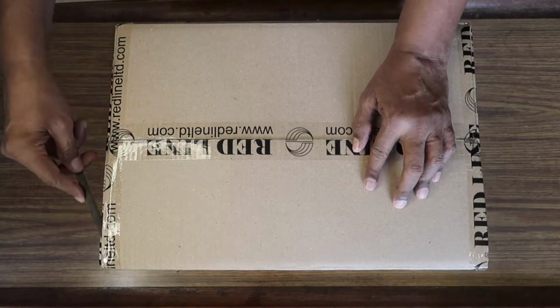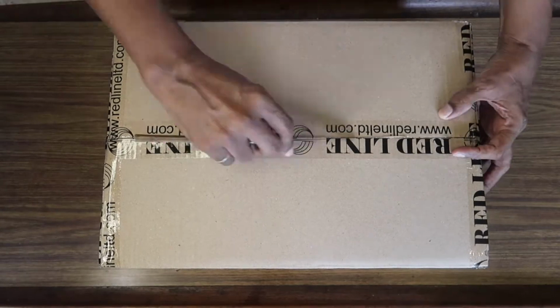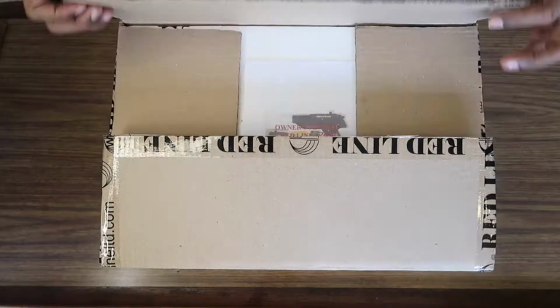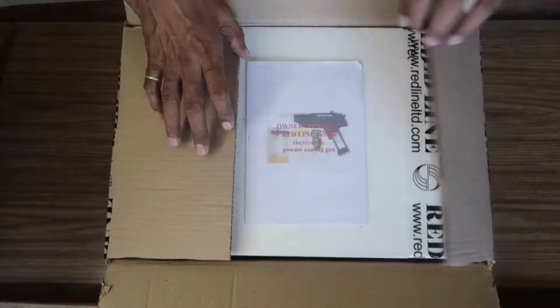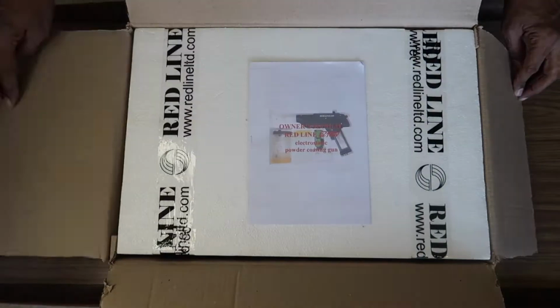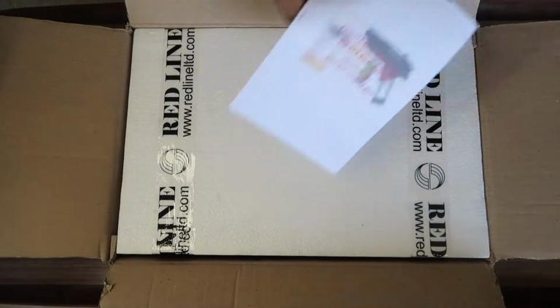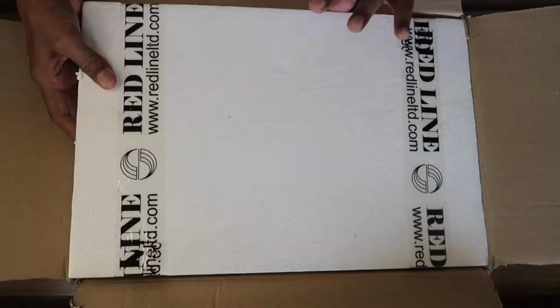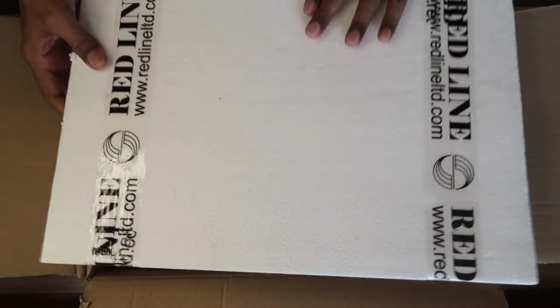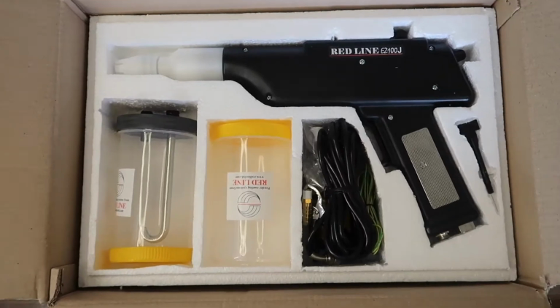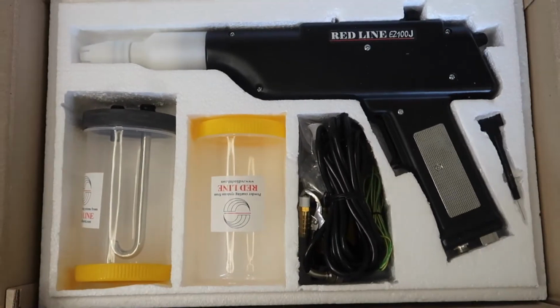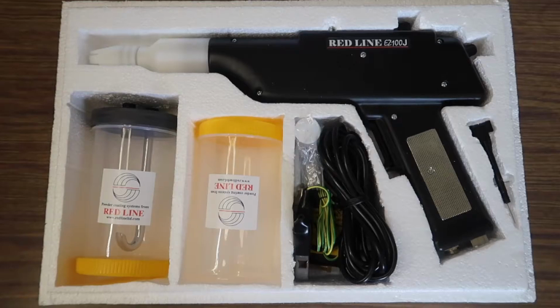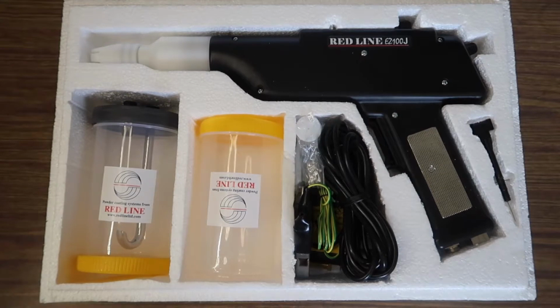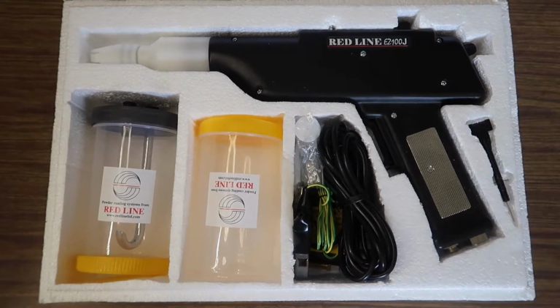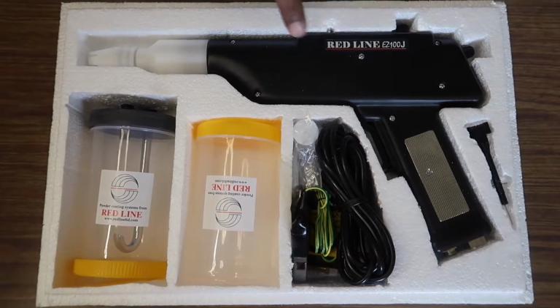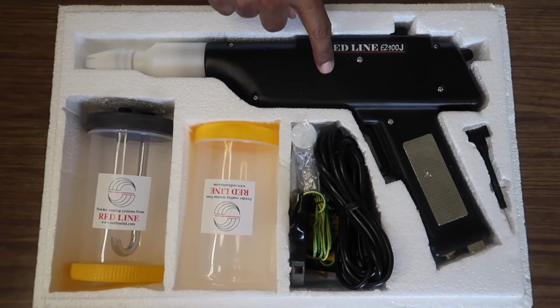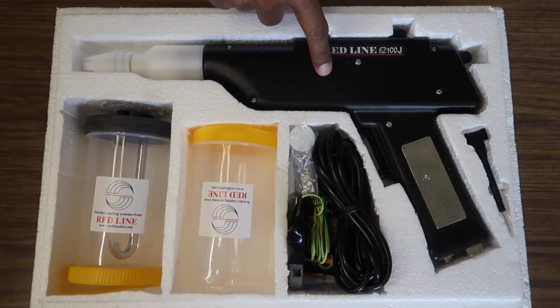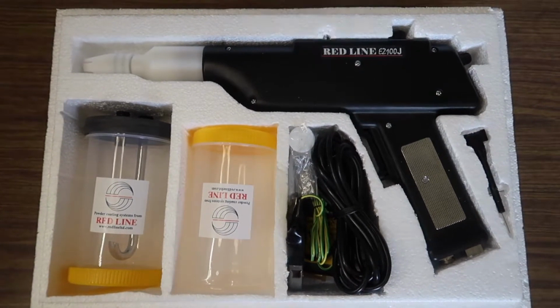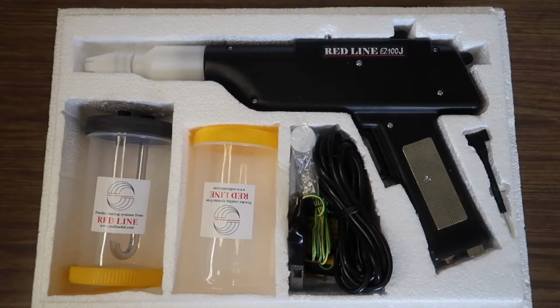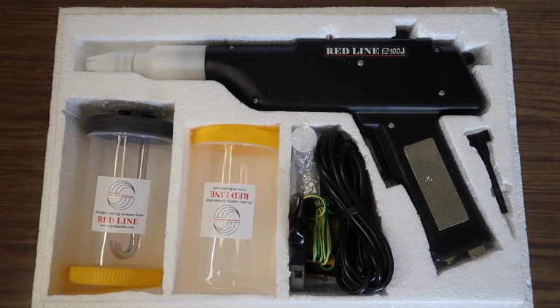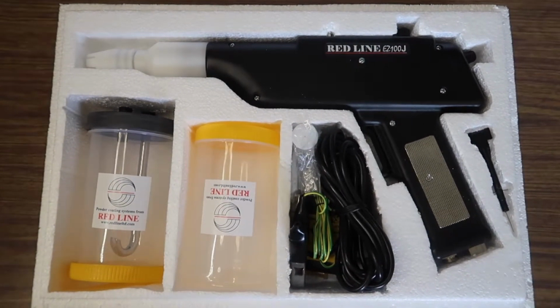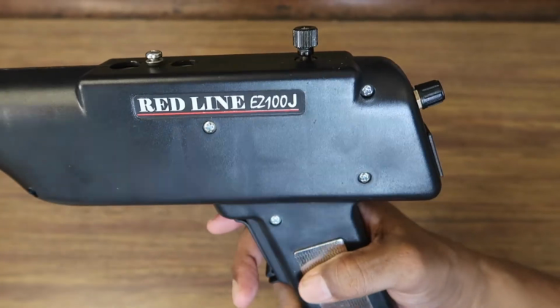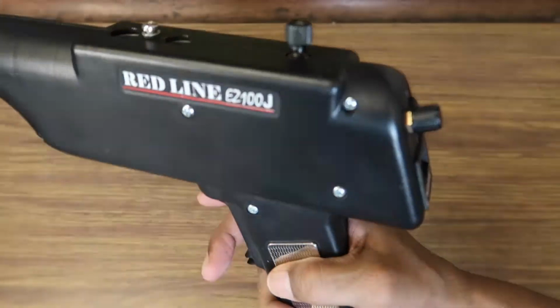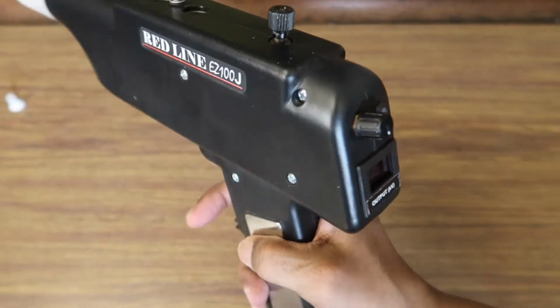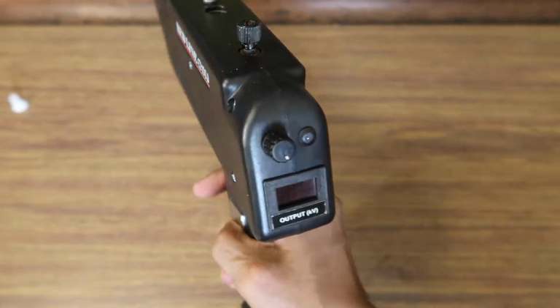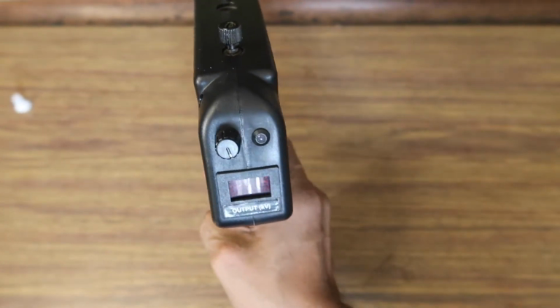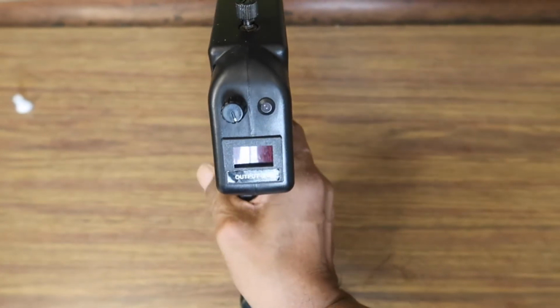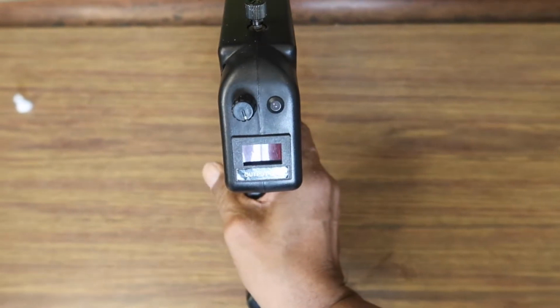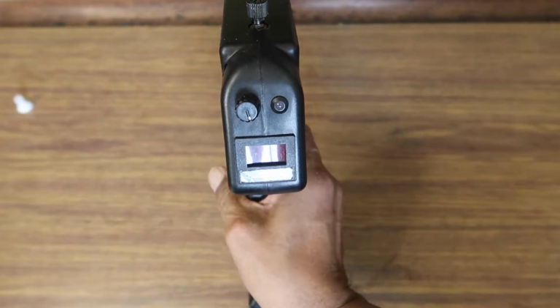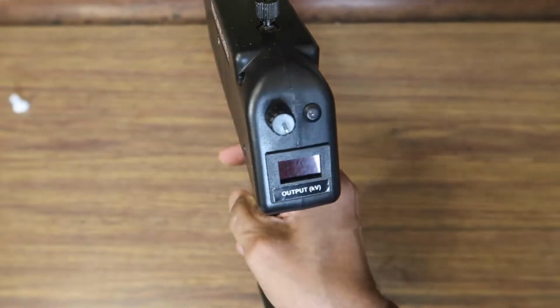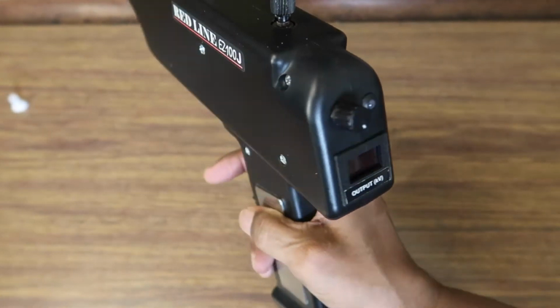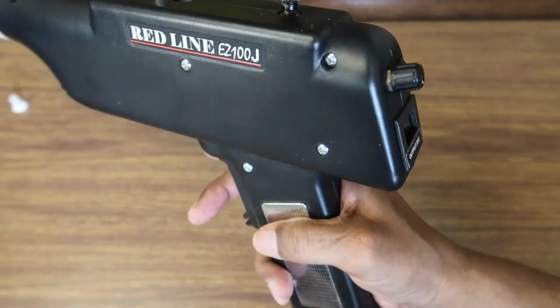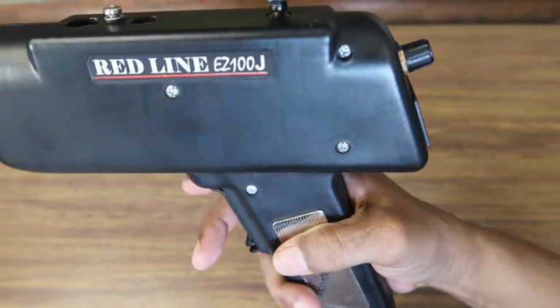Let's take a look at what you'll get when you purchase your EZ100J. The first thing you'll notice is the powder spray gun, pre-assembled and ready to use. You can control the rate of powder flow, as well as electrostatic charge, easily, right from the gun itself.